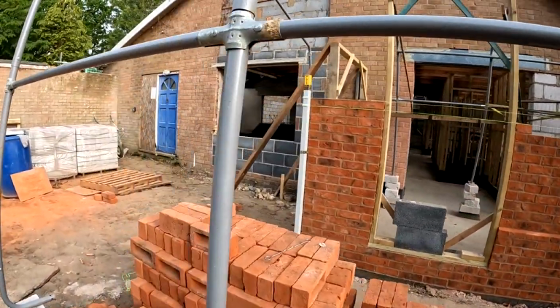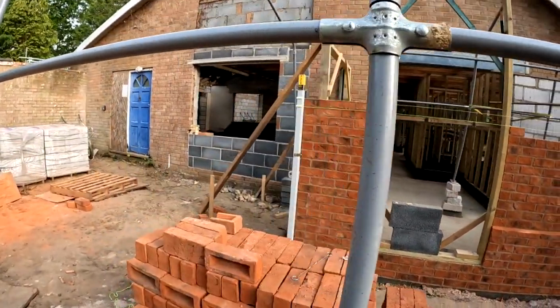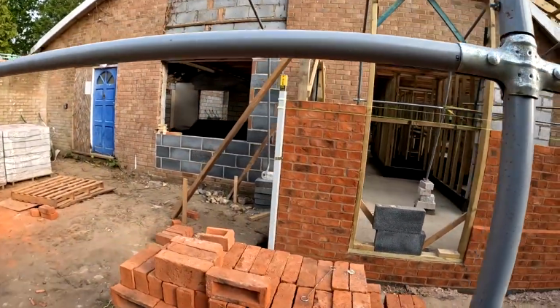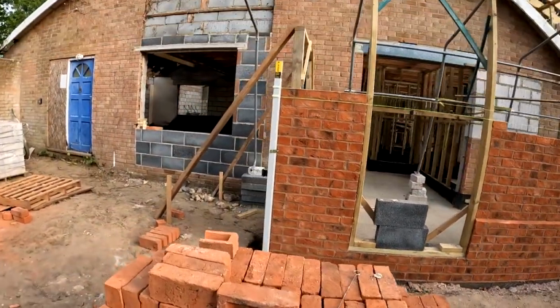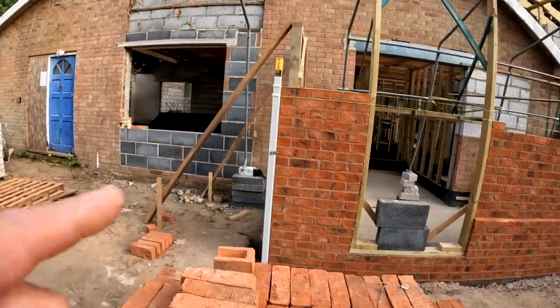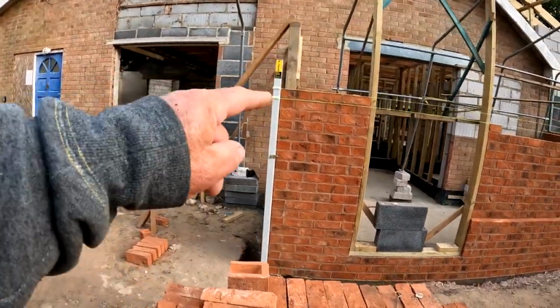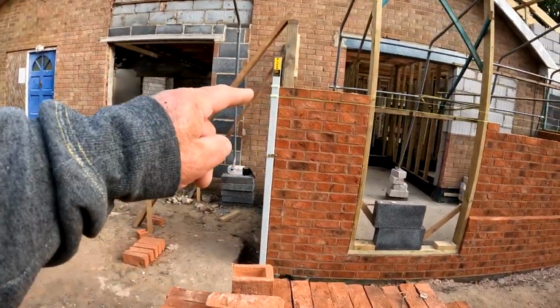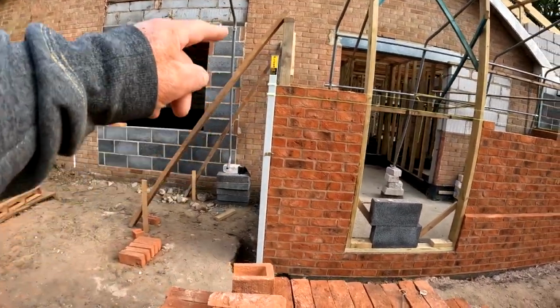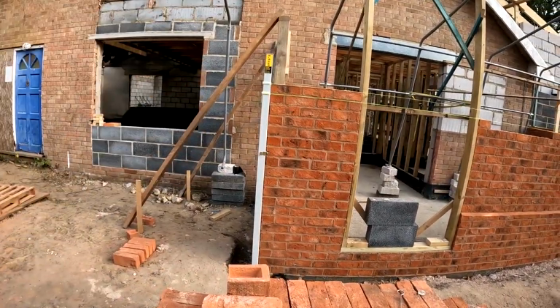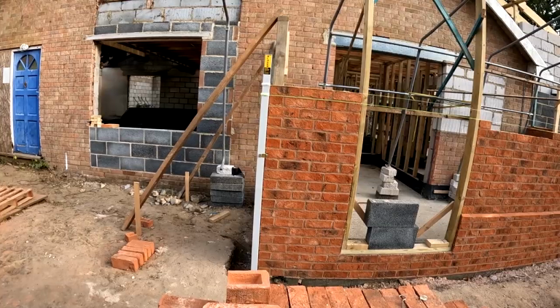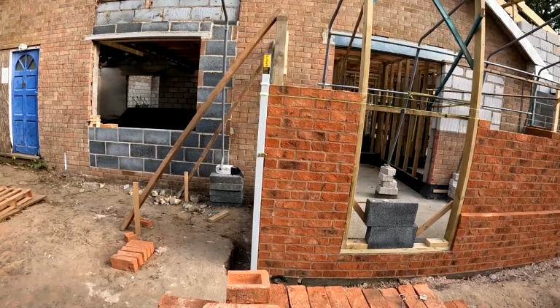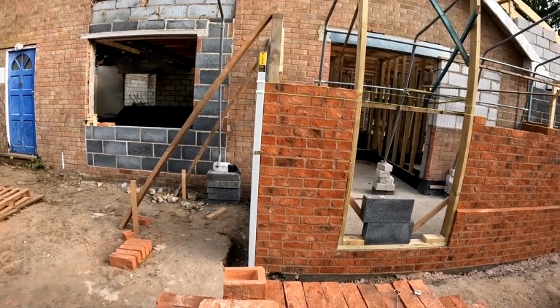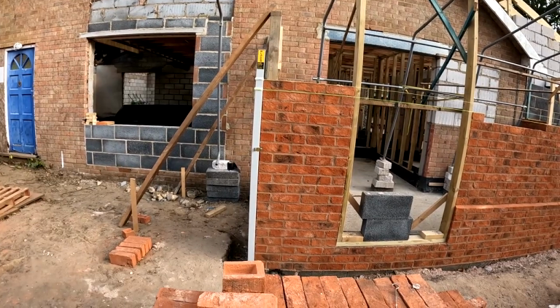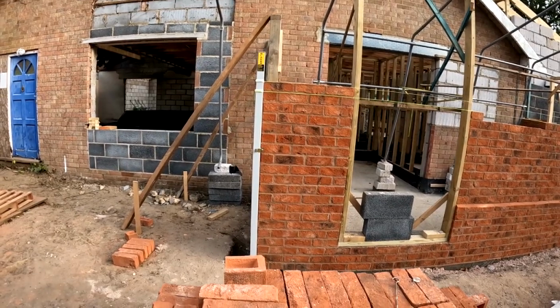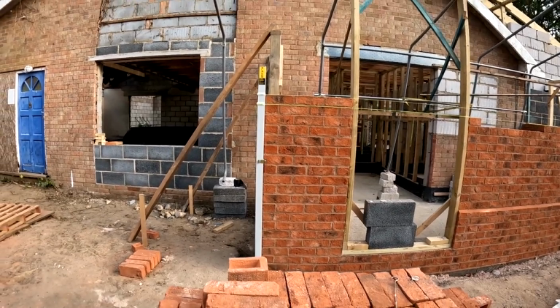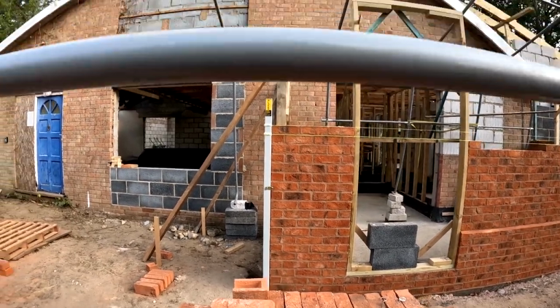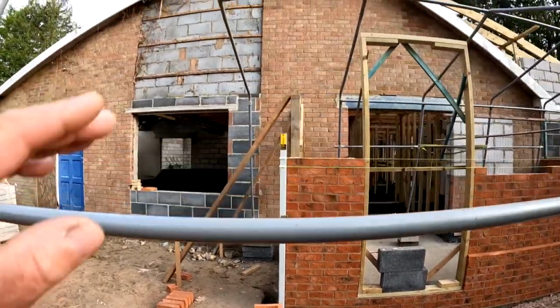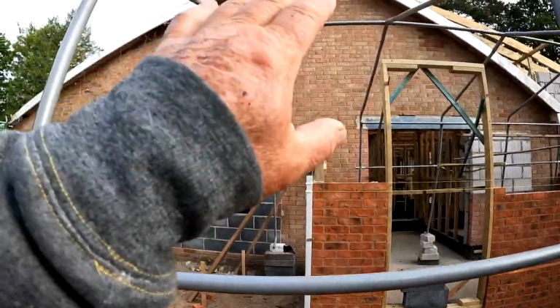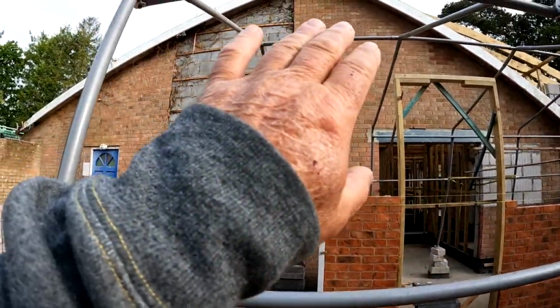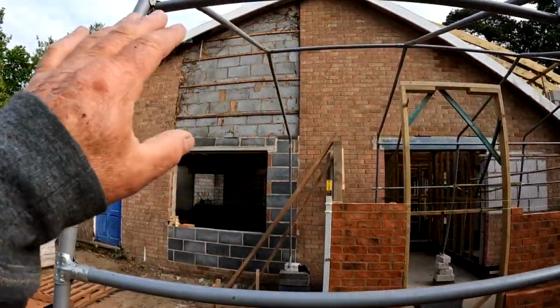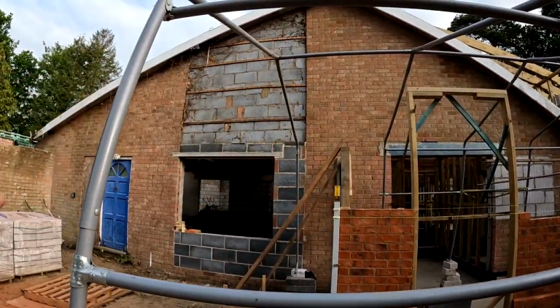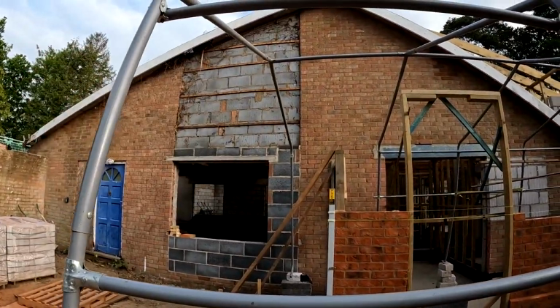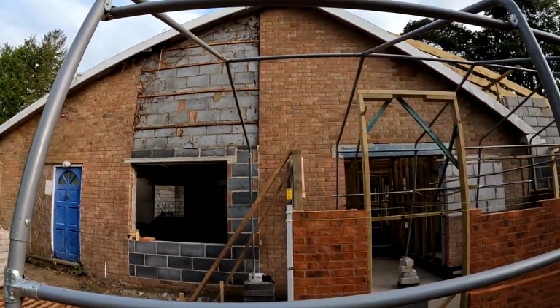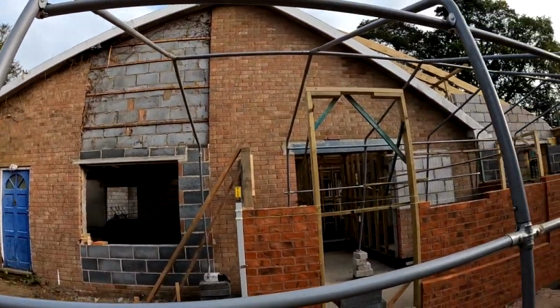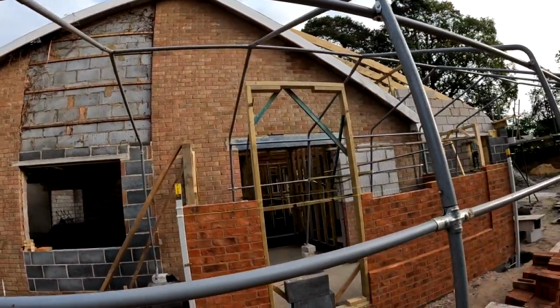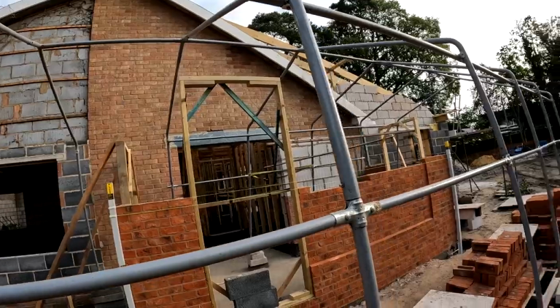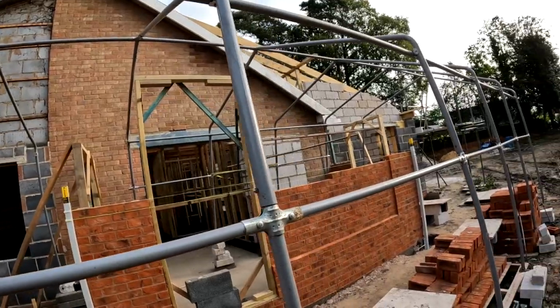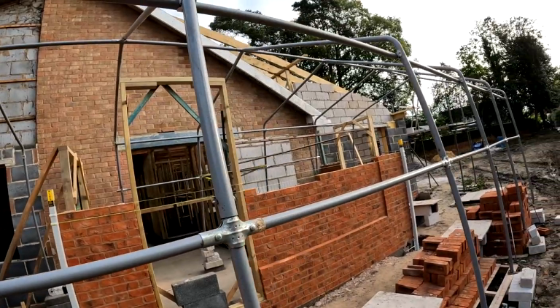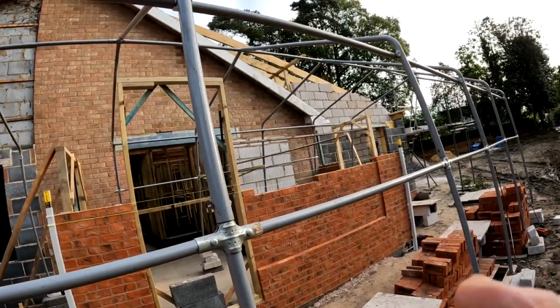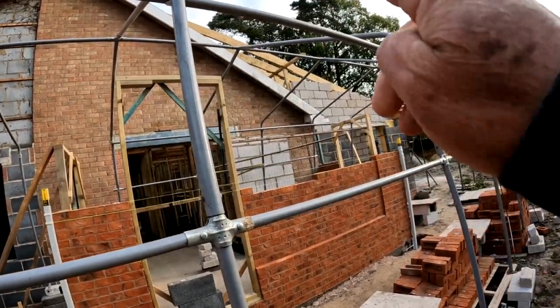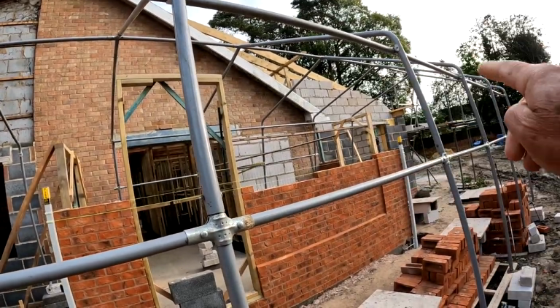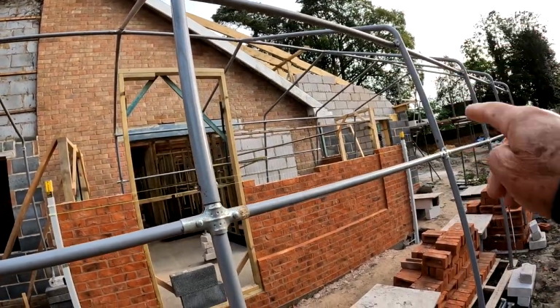Now this end here will go up to that gravel point there. Then there'll be an overhang to the left. Then there'll be an overhang just at that end there.